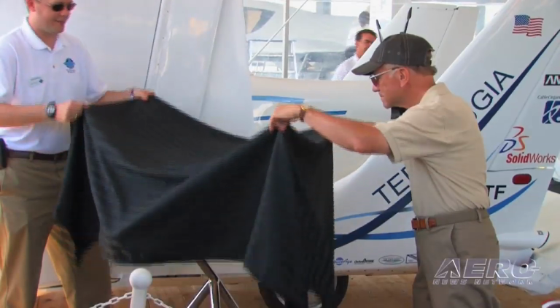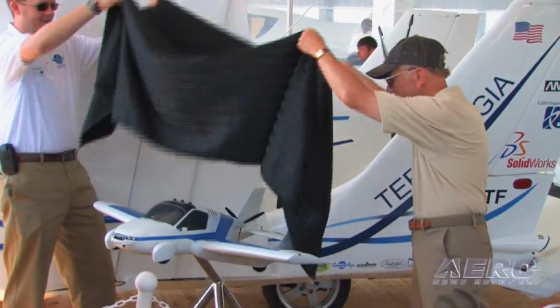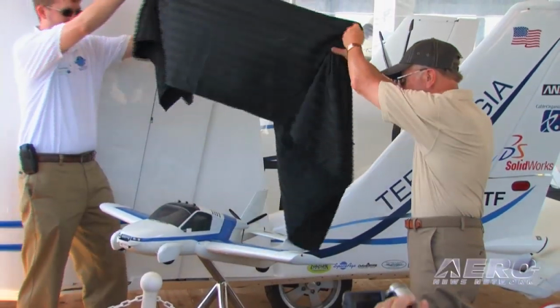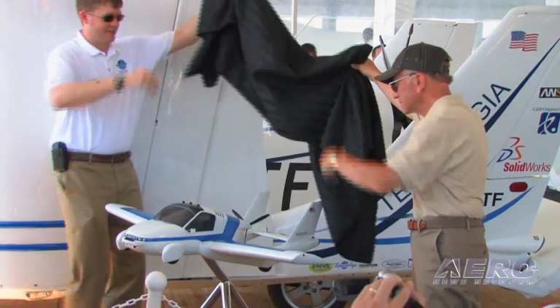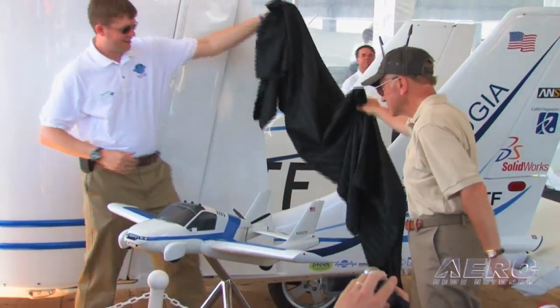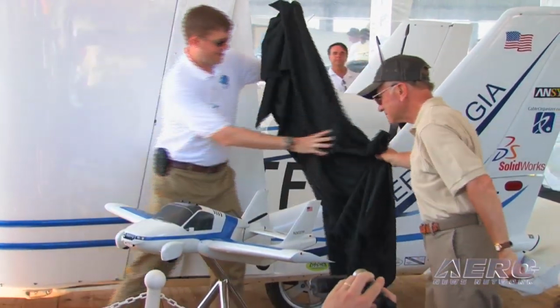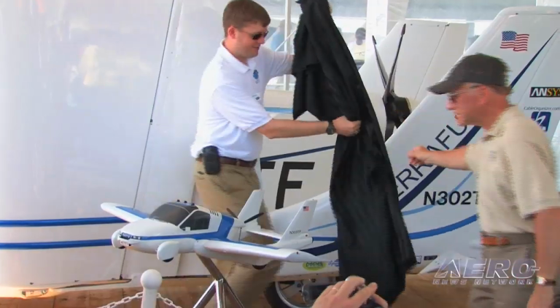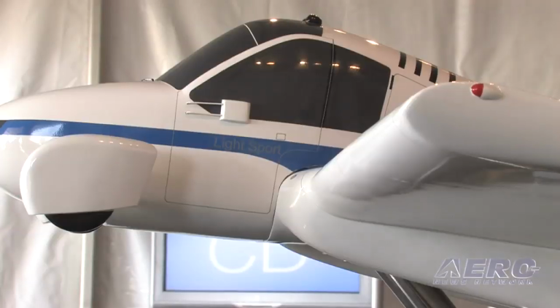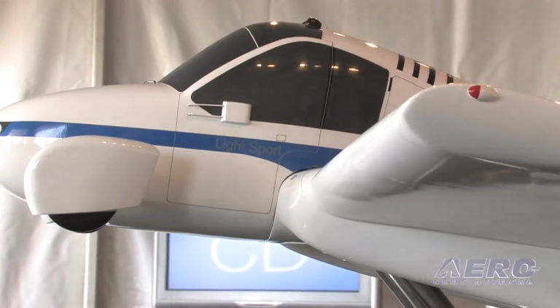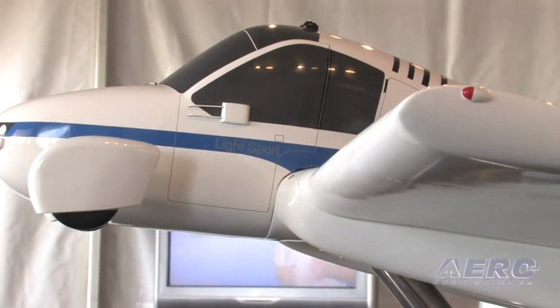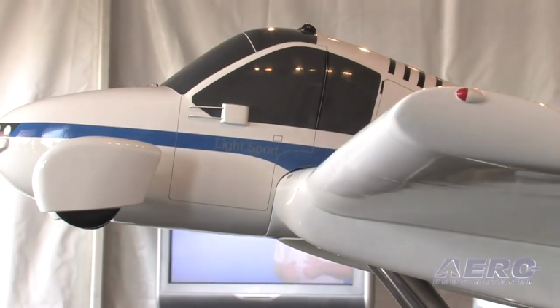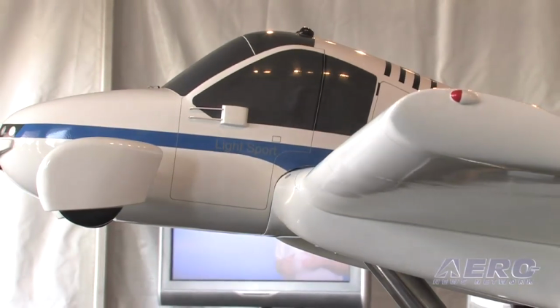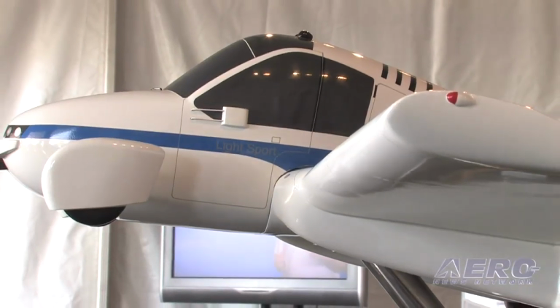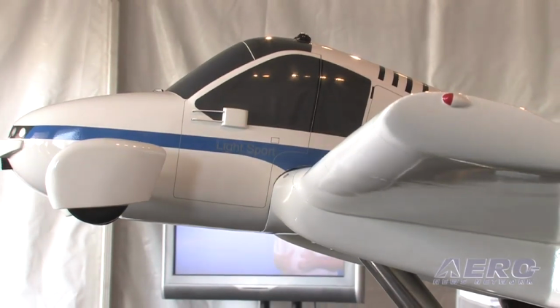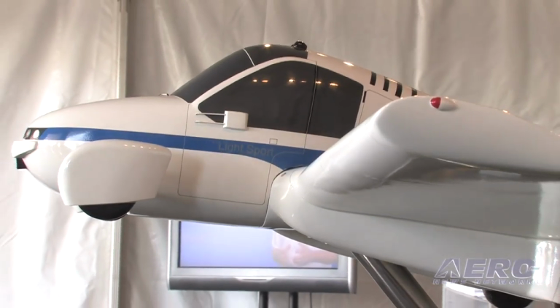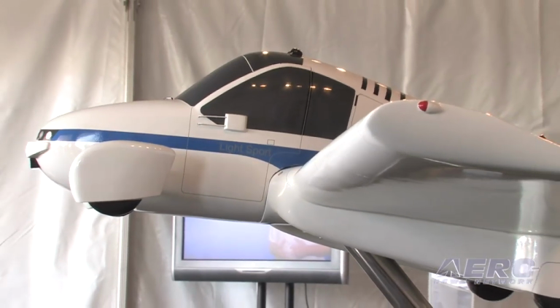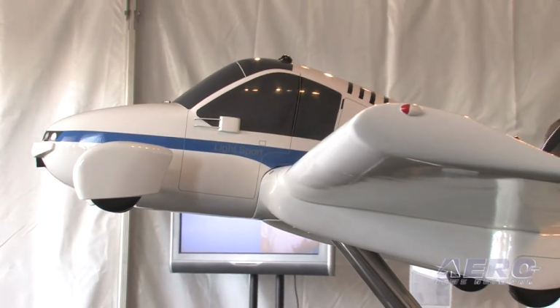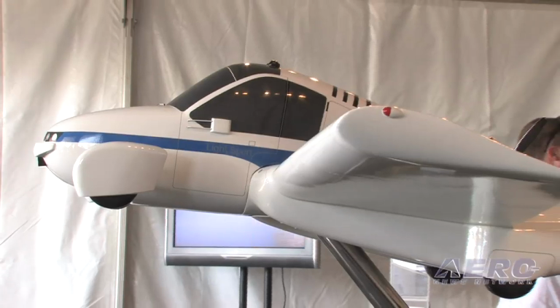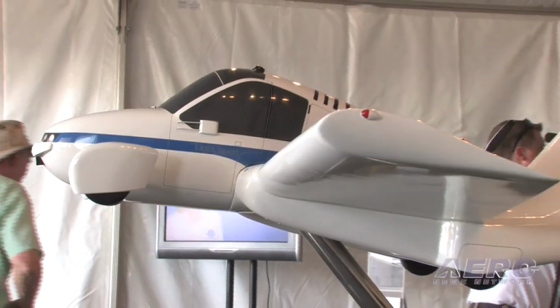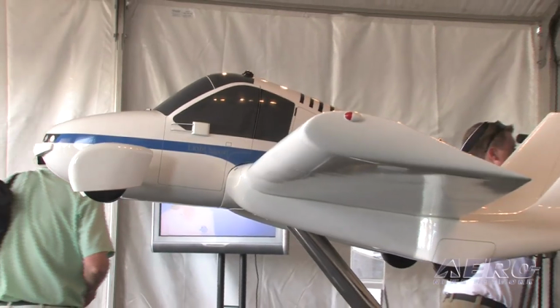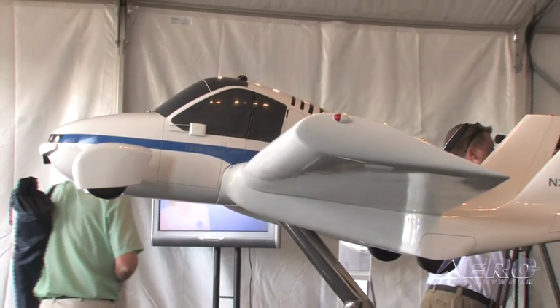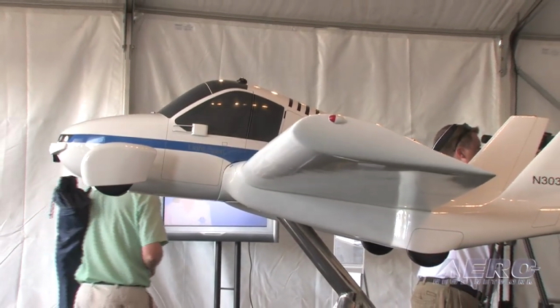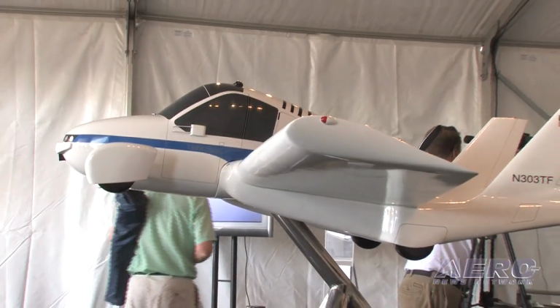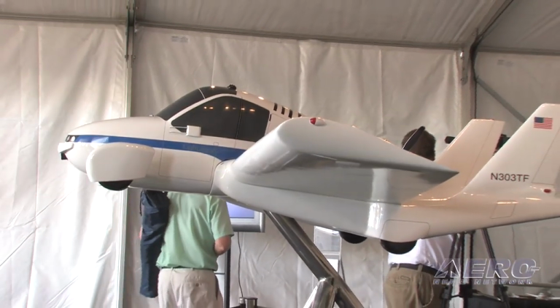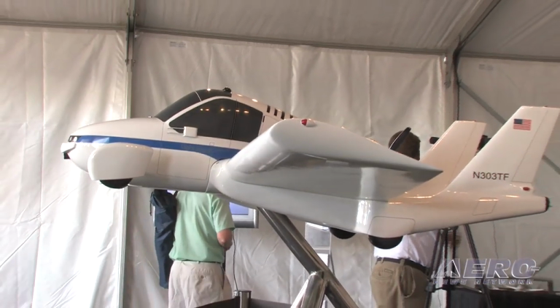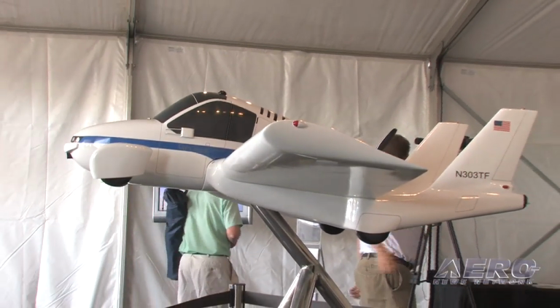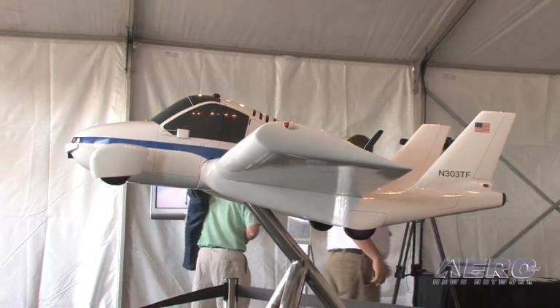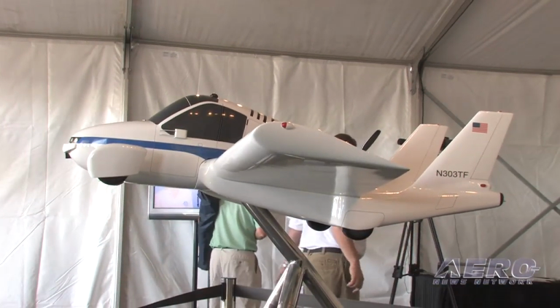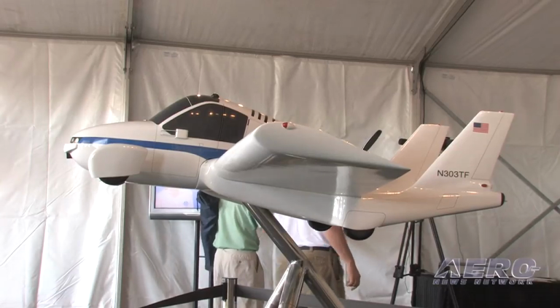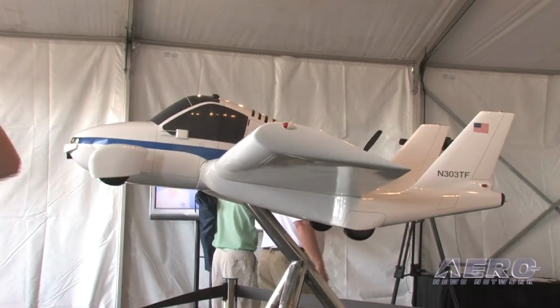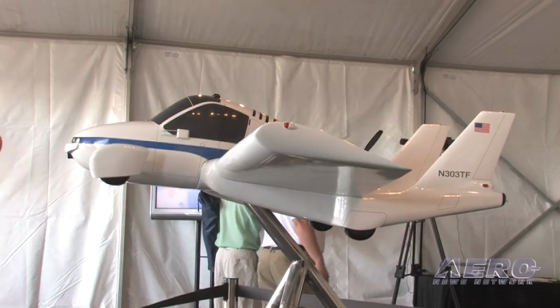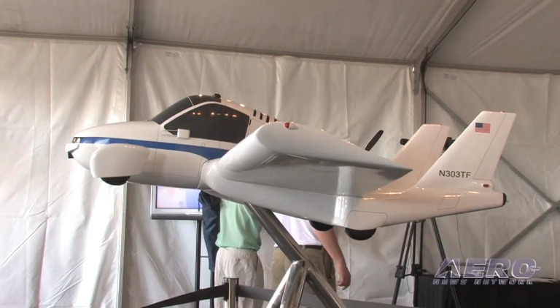We are unveiling our next generation design. This next generation design is the culmination of the past four years of desired improvements to our proof of concept vehicle, the outer mold line of which was isolated back in 2006.